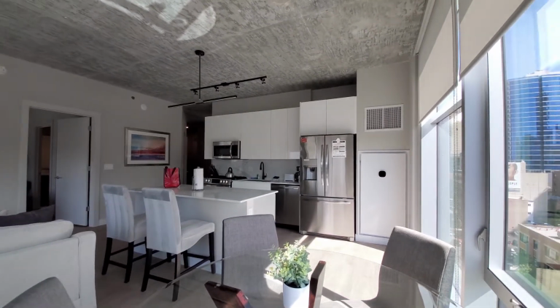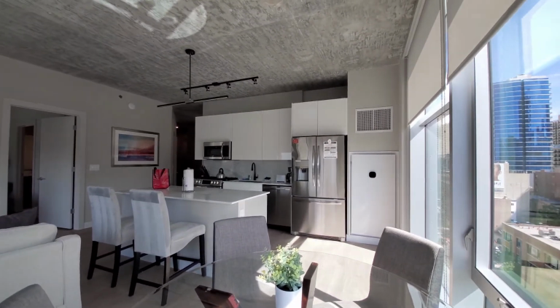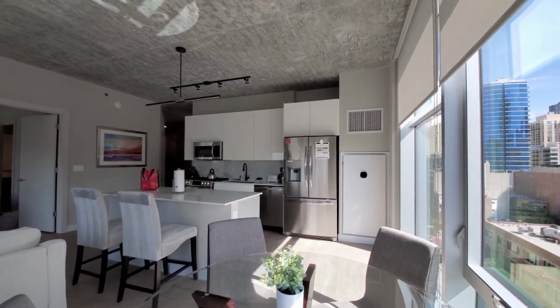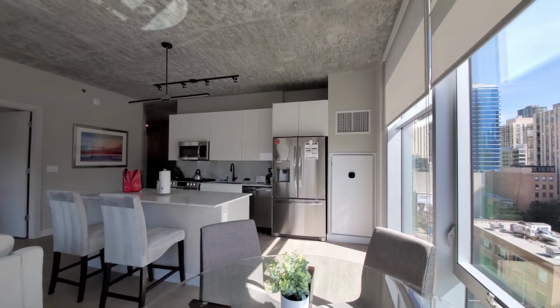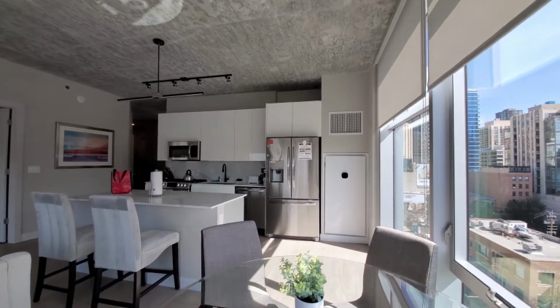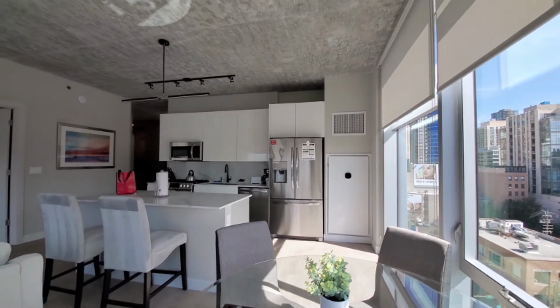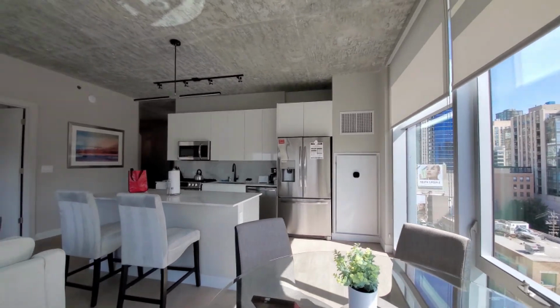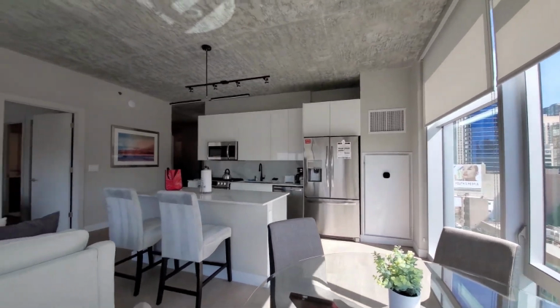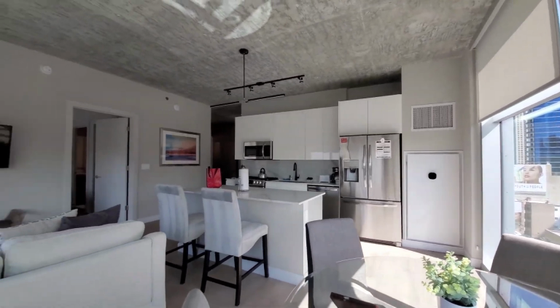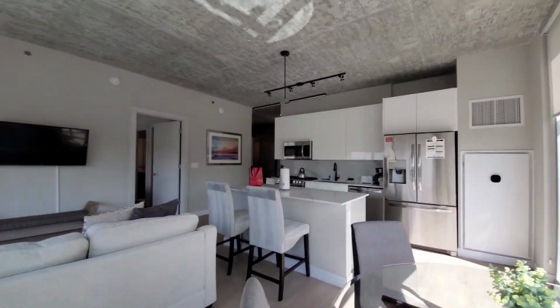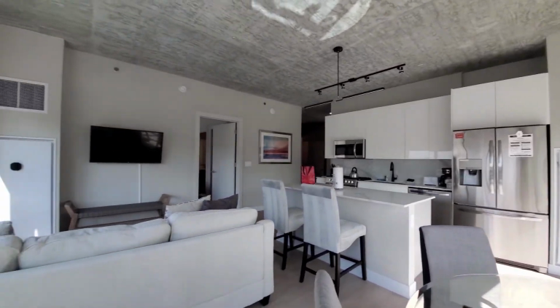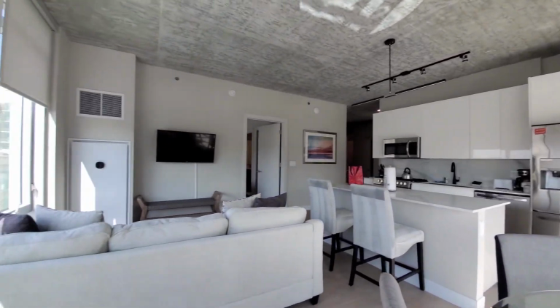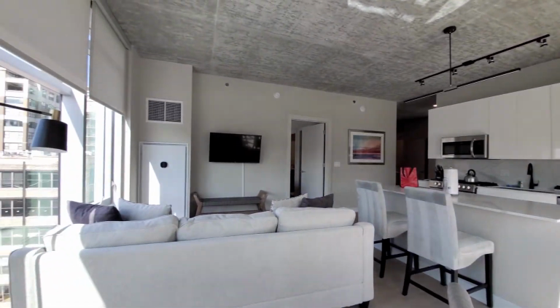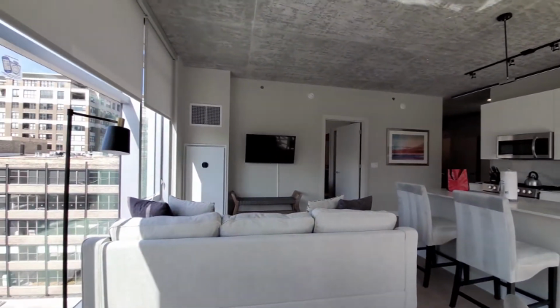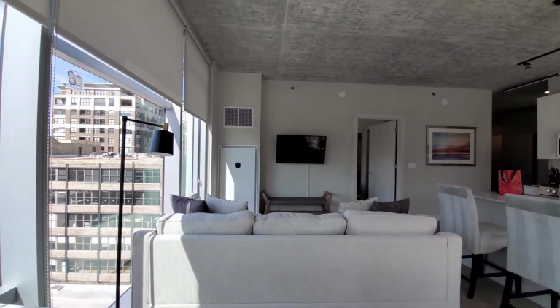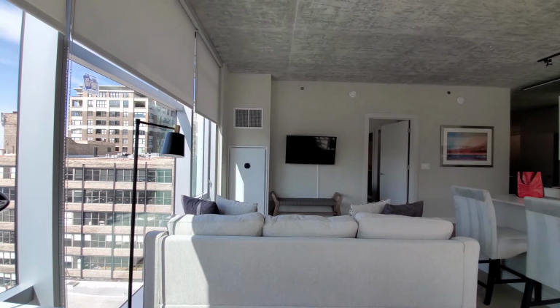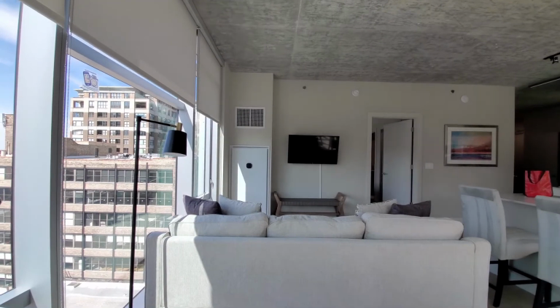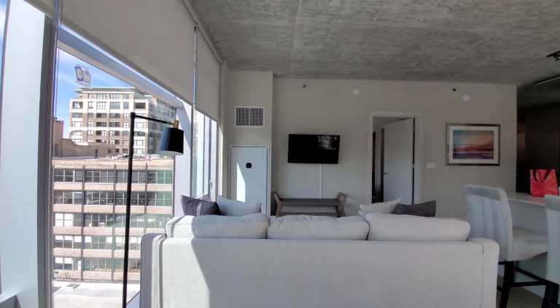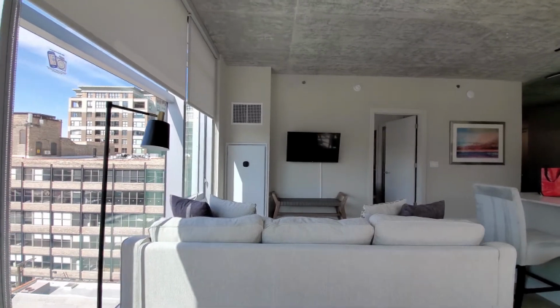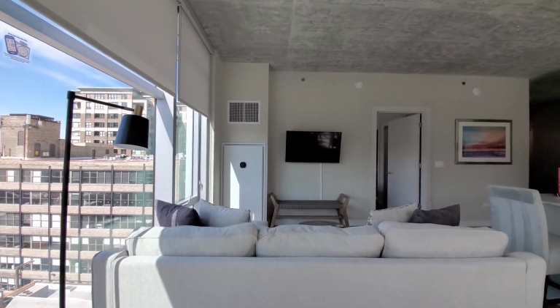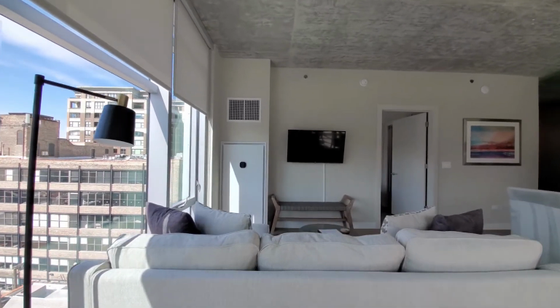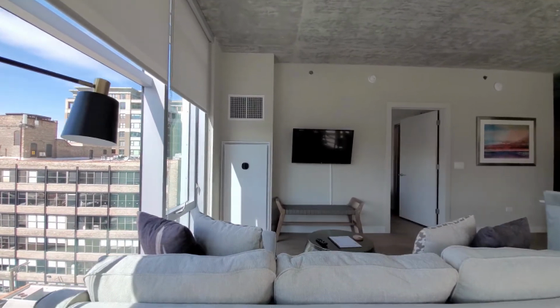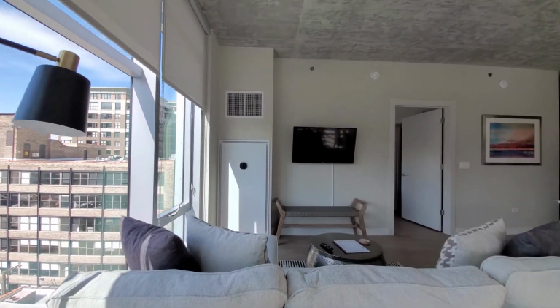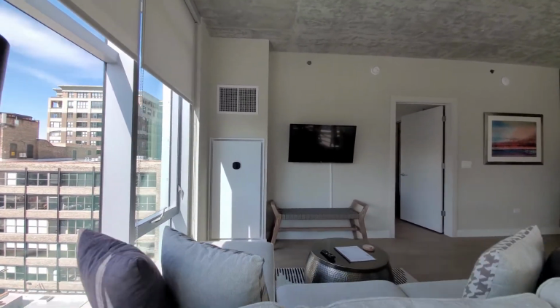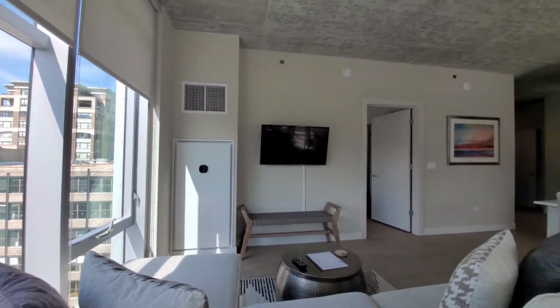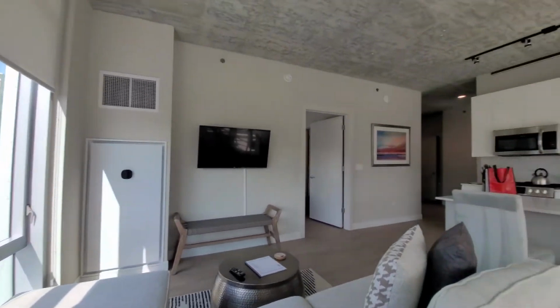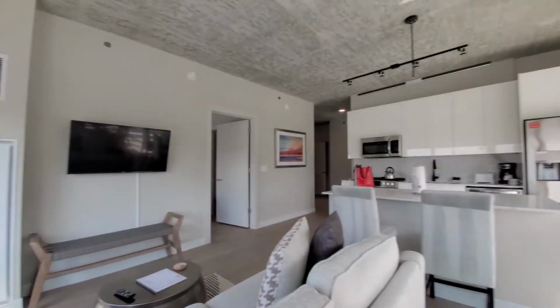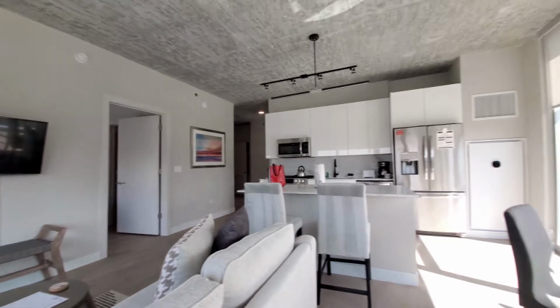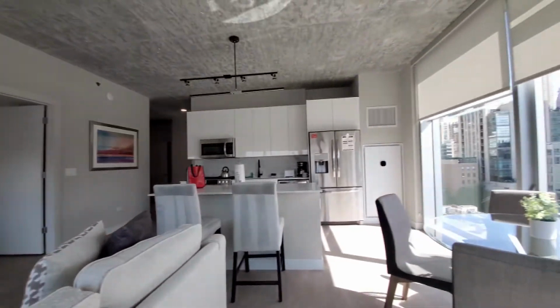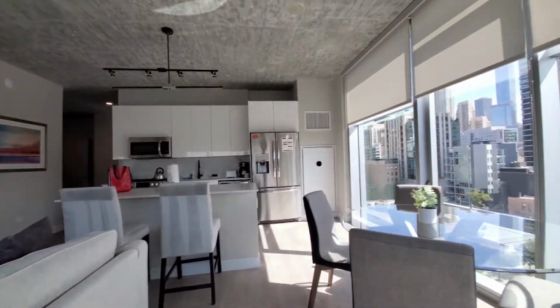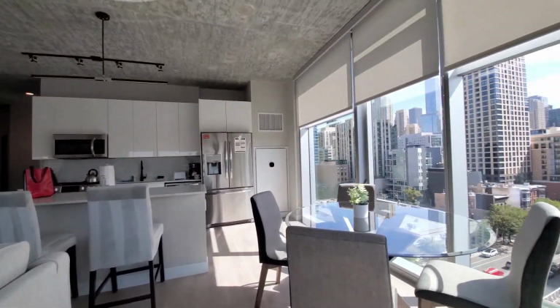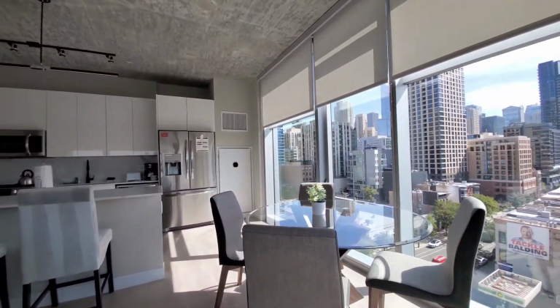There are Ecobee thermostats. Very nicely furnished — flat panel TV, comfortable seating, and dining for four.